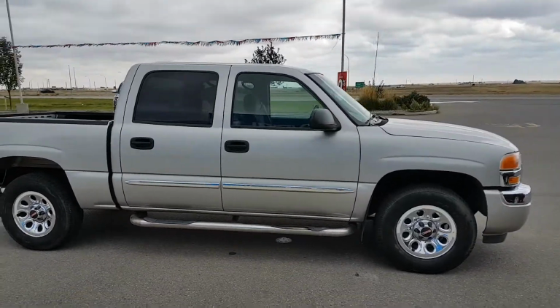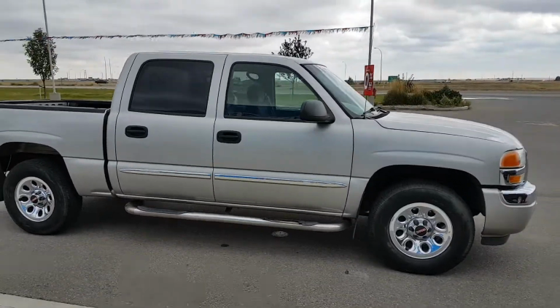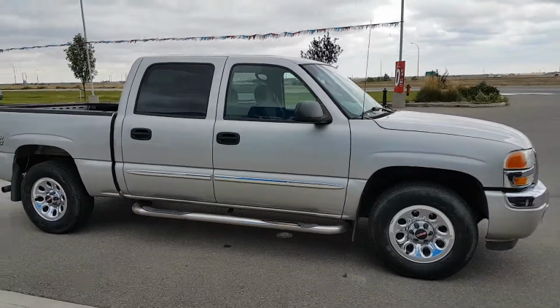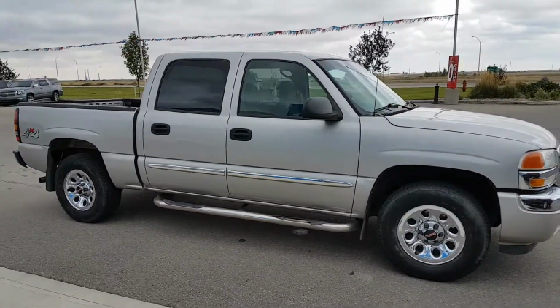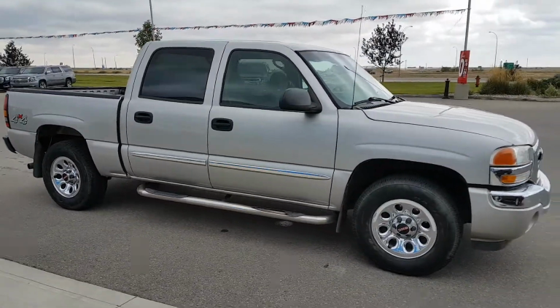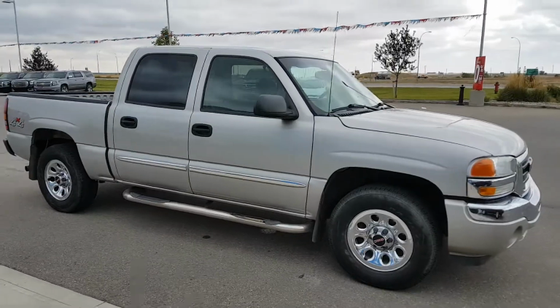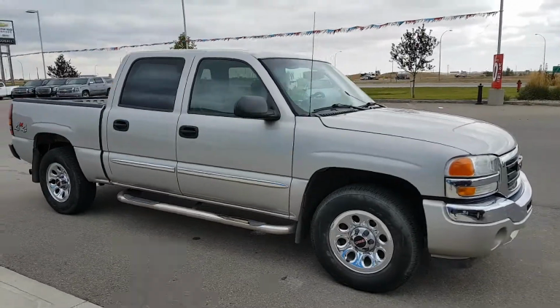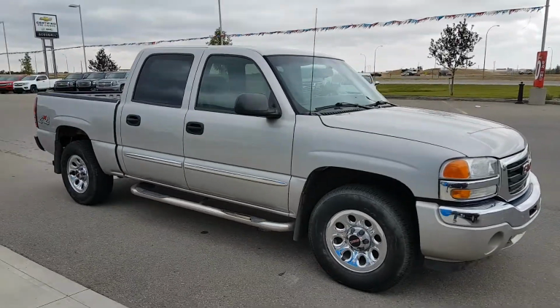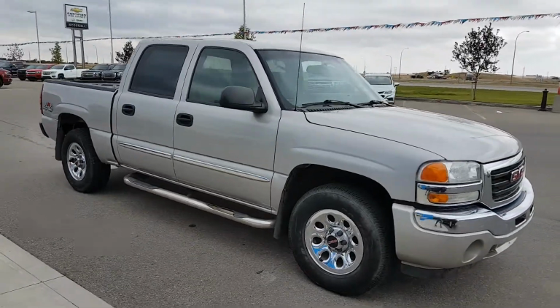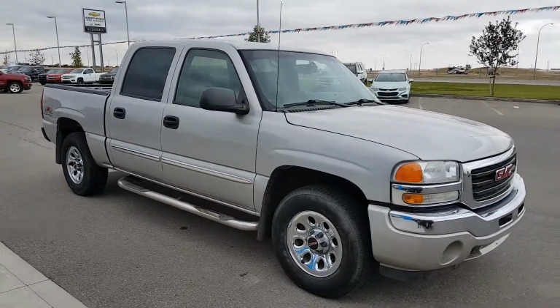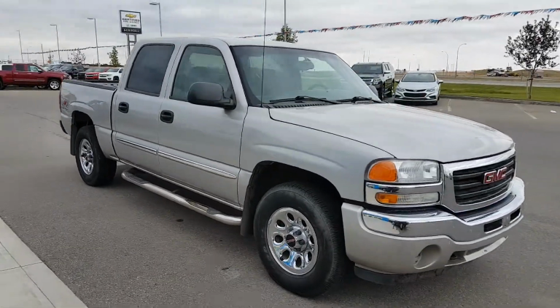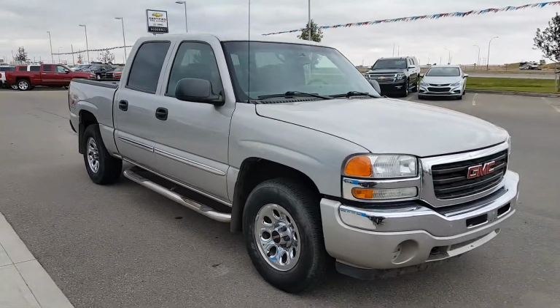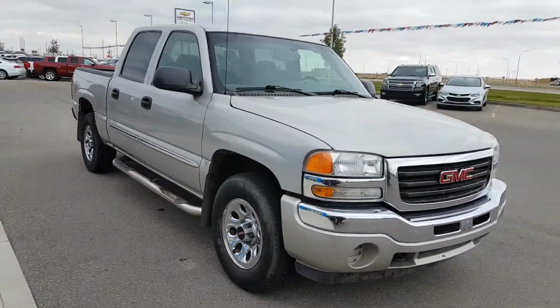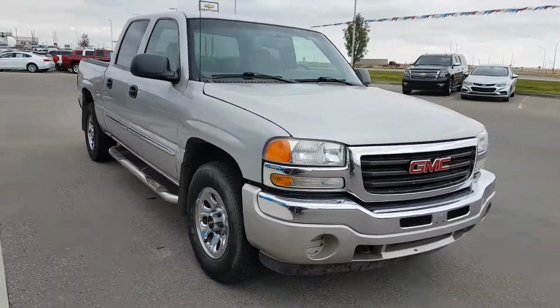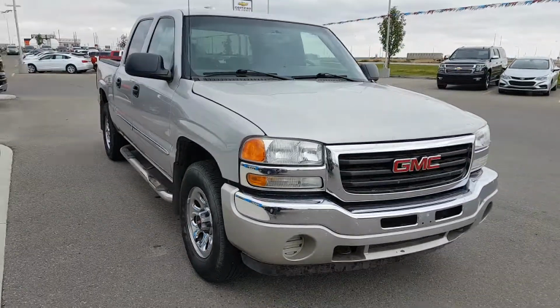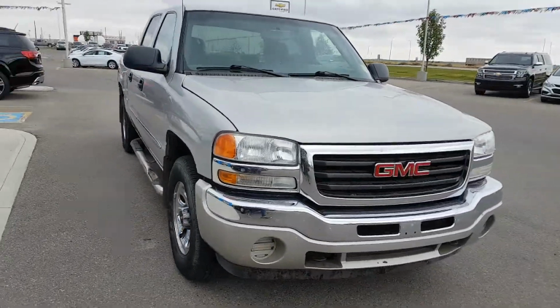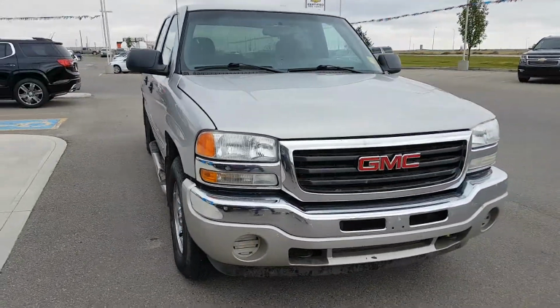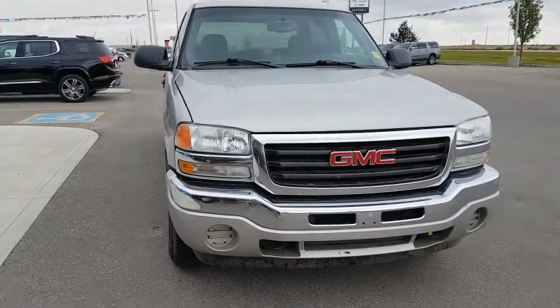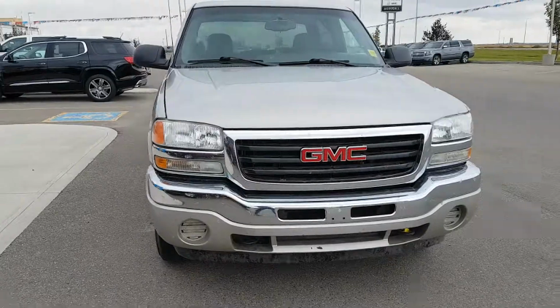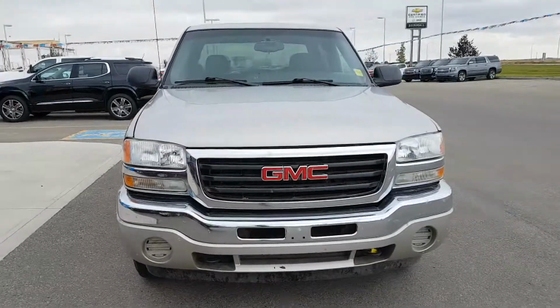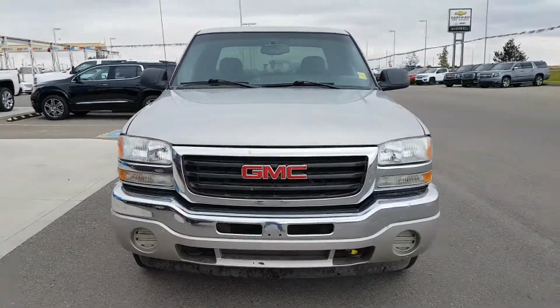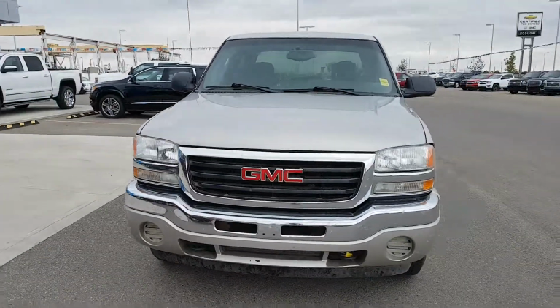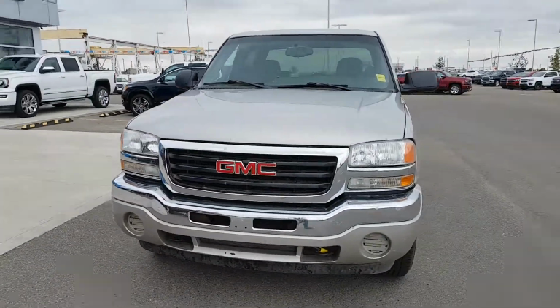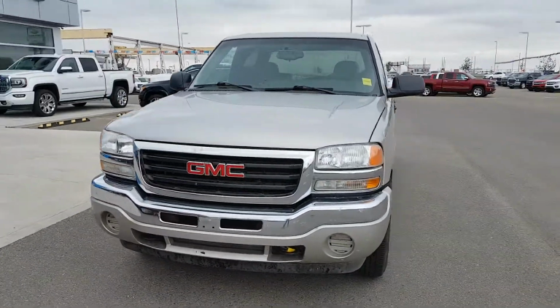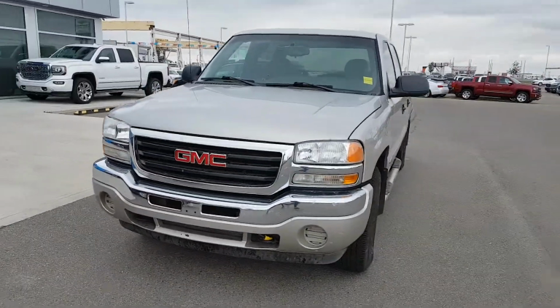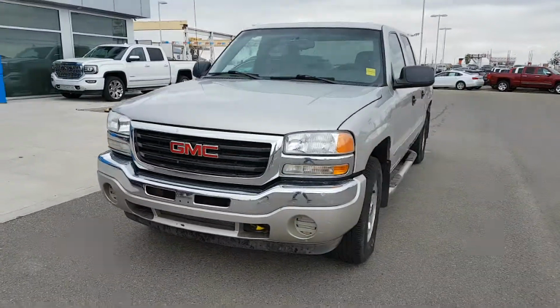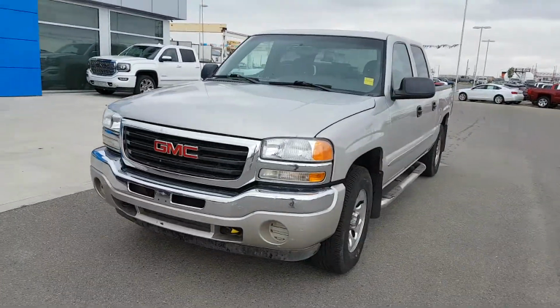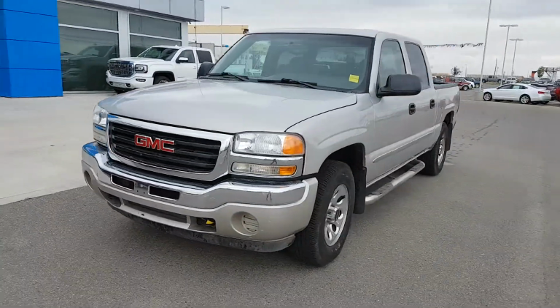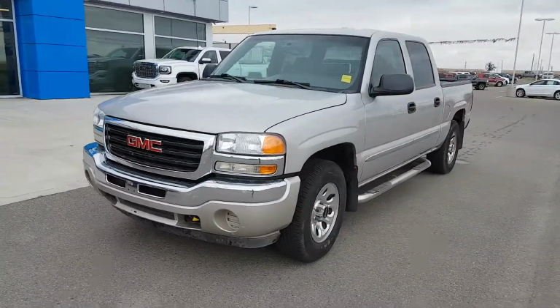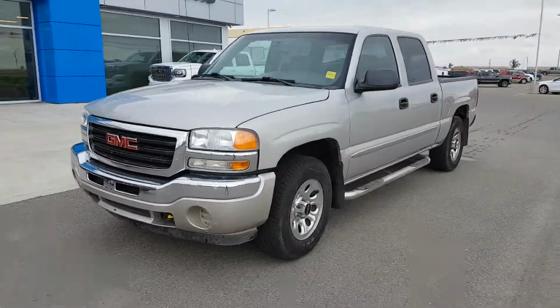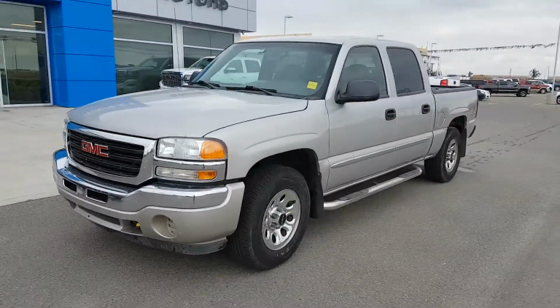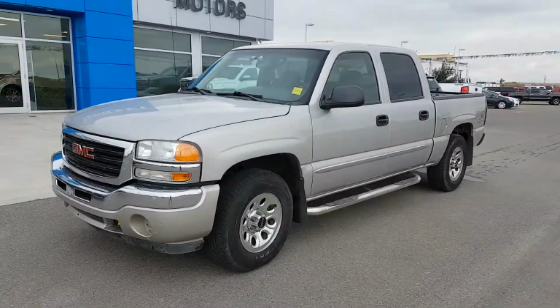This truck is in phenomenal condition. It has 163,000km, a grey cloth interior. It is a crew cab unit. It does have decently low mileage for its age and it's priced to sell.